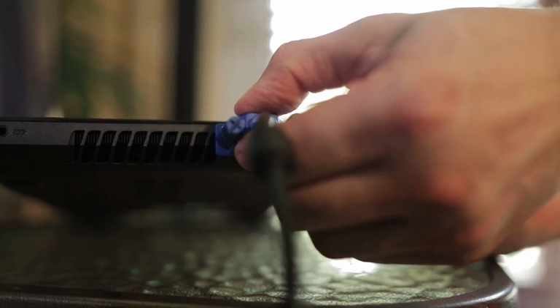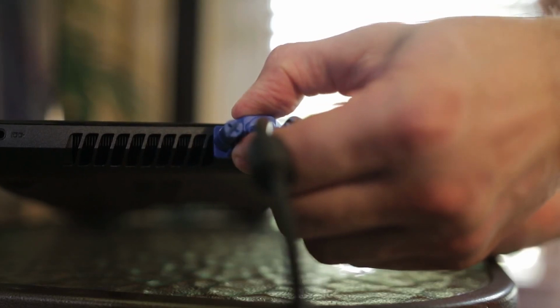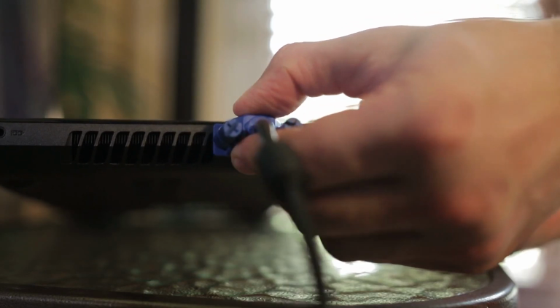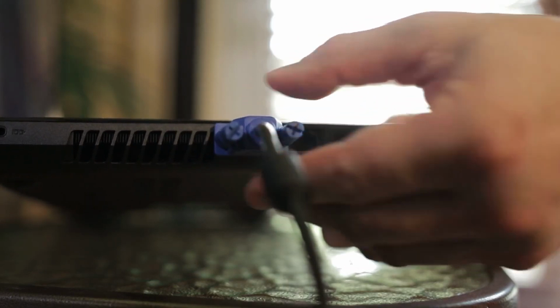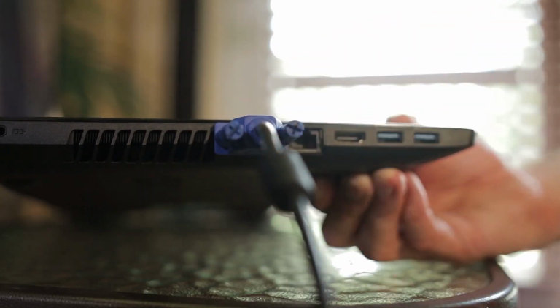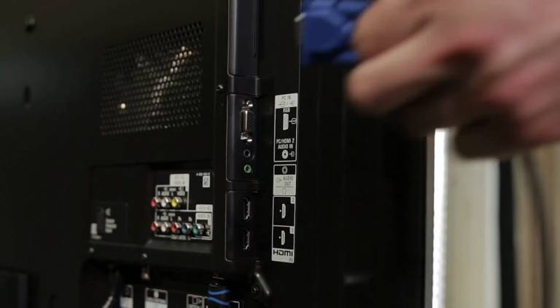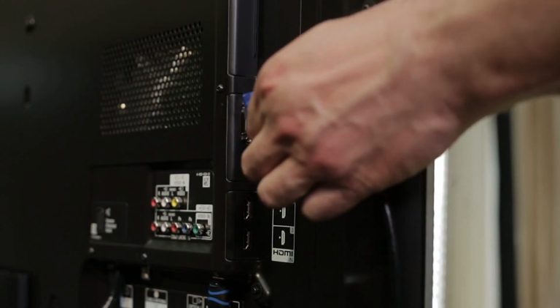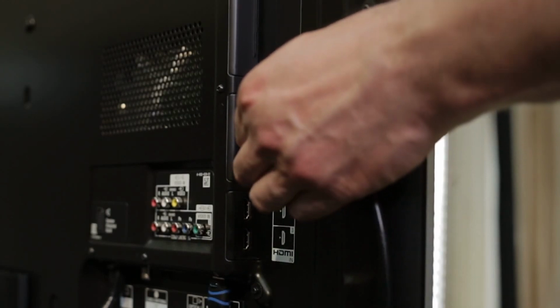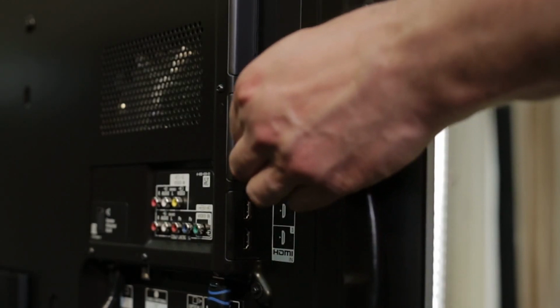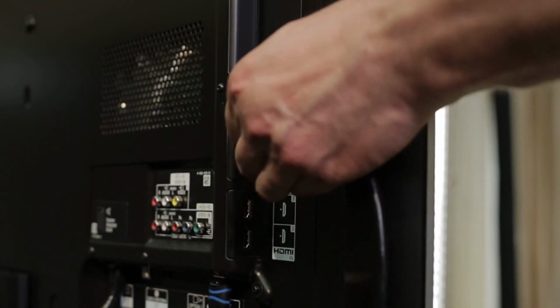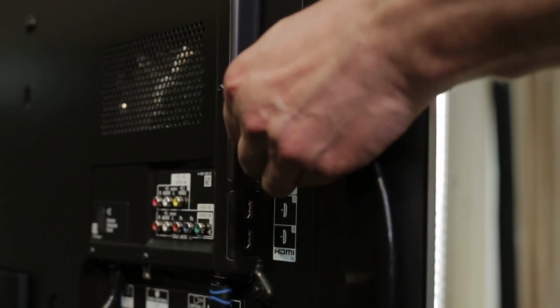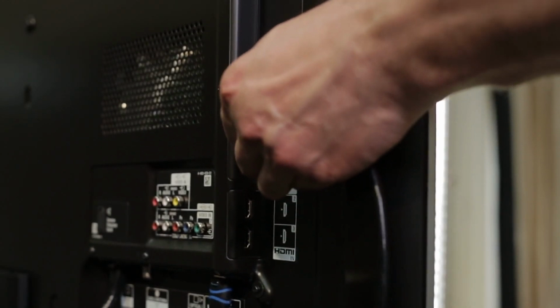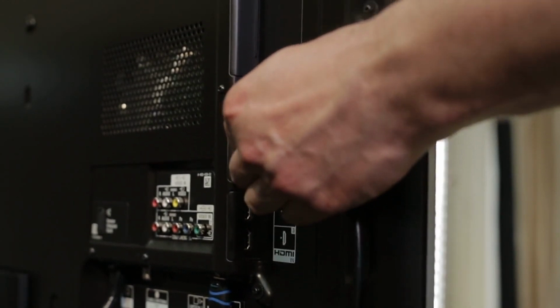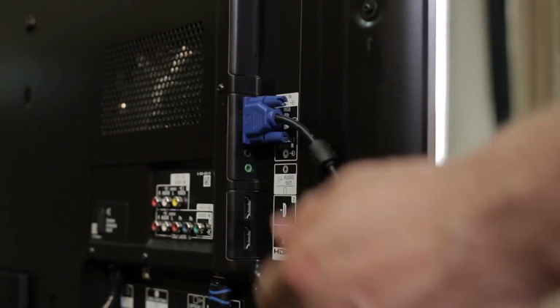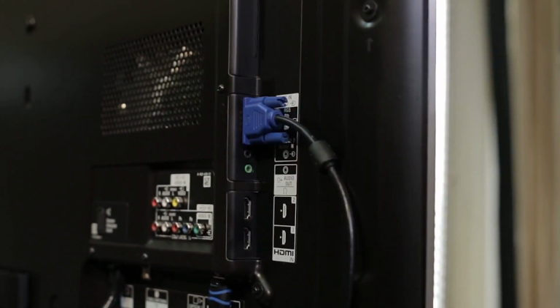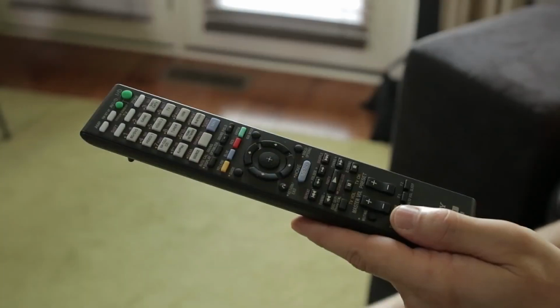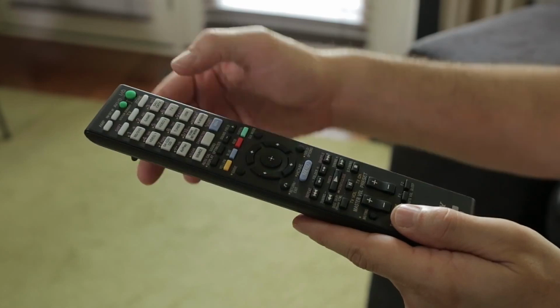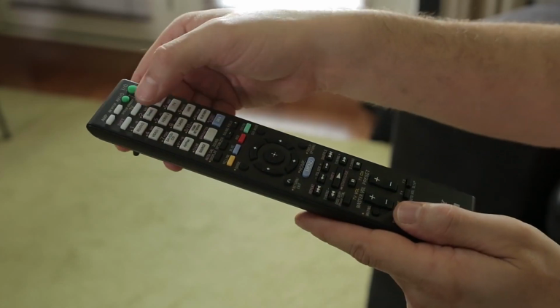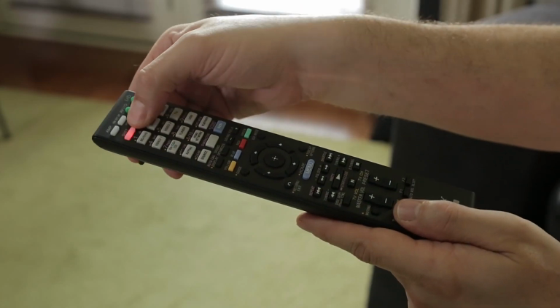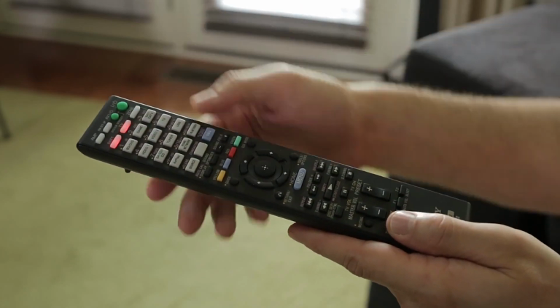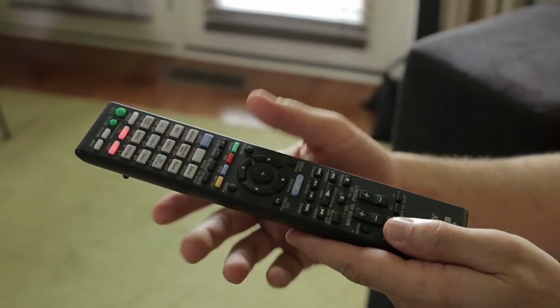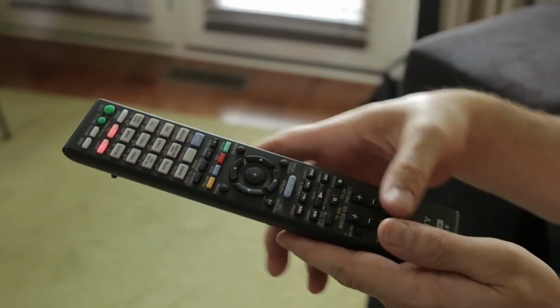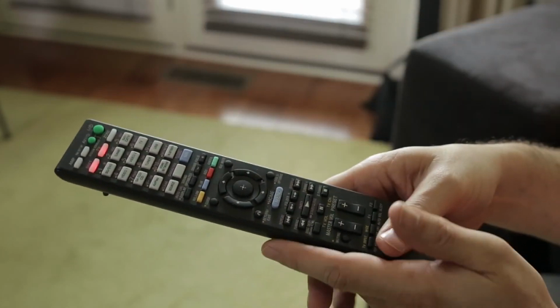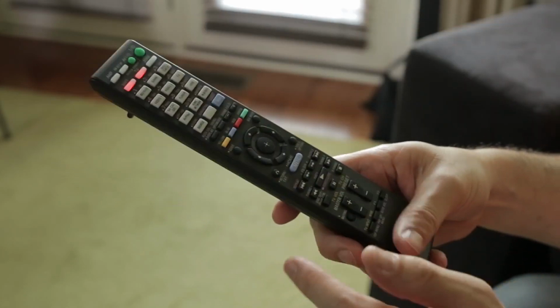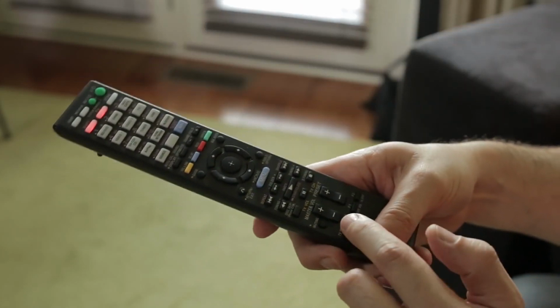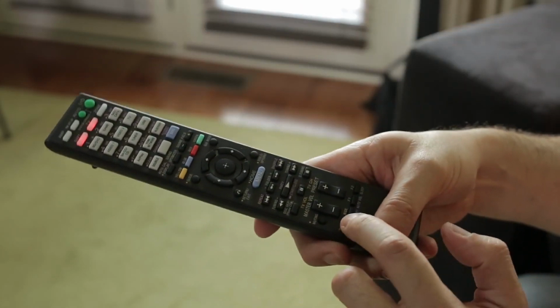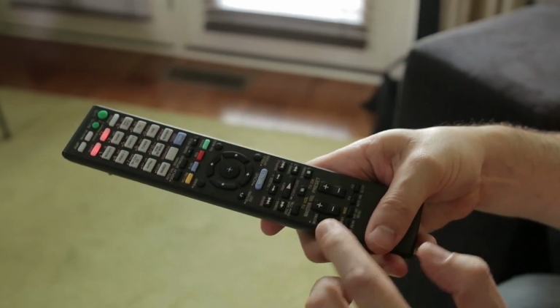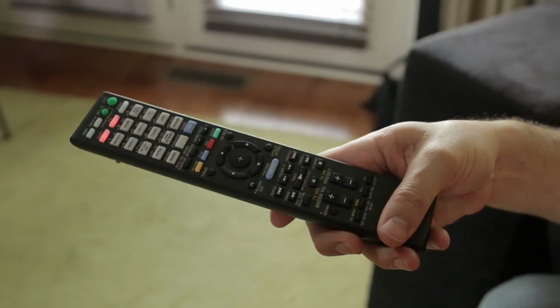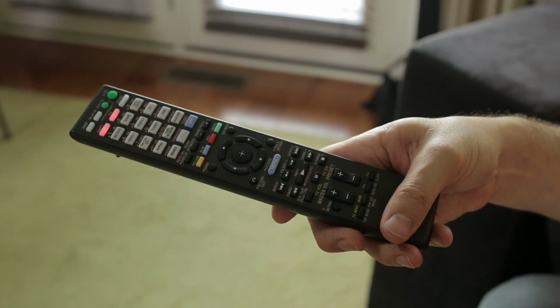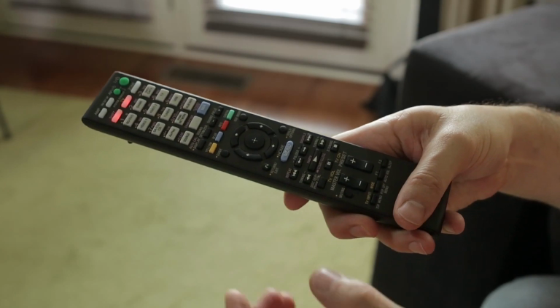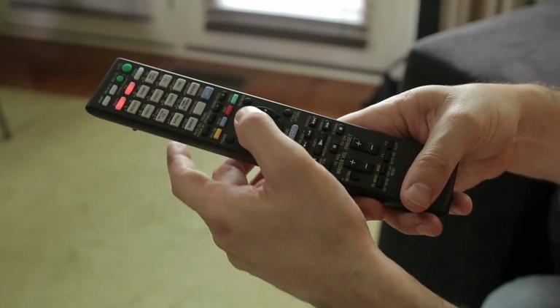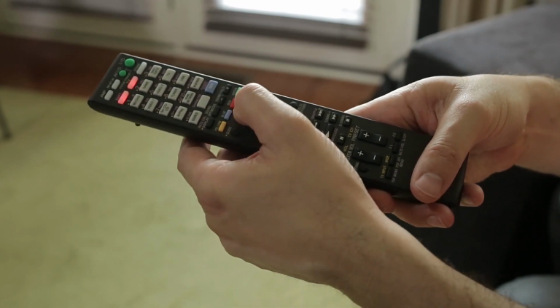Next, plug in your VGA cable to your laptop and external display. To ensure that your machine is recognized by your external display, be sure to change the input on your display to match the ports that you've just plugged into.